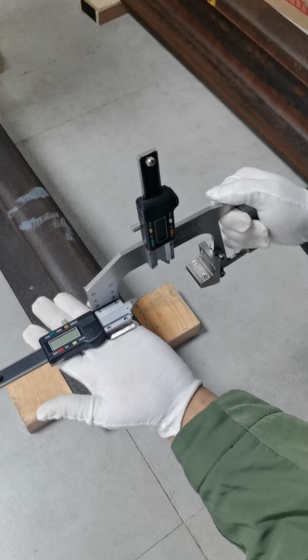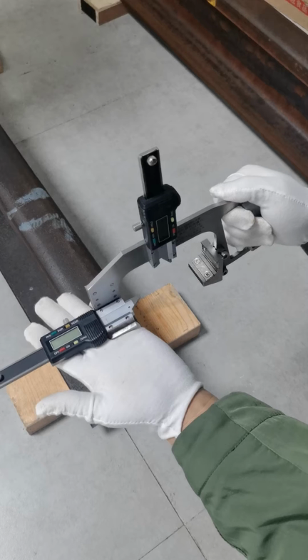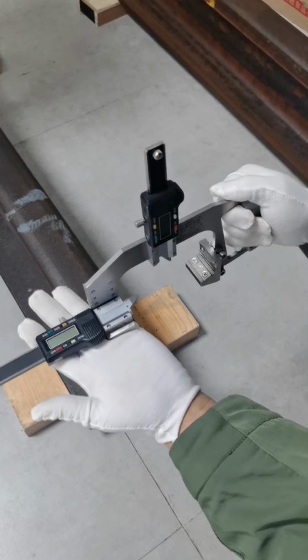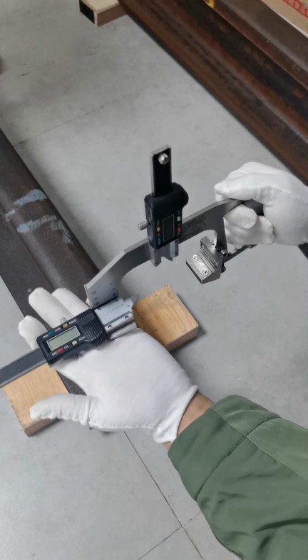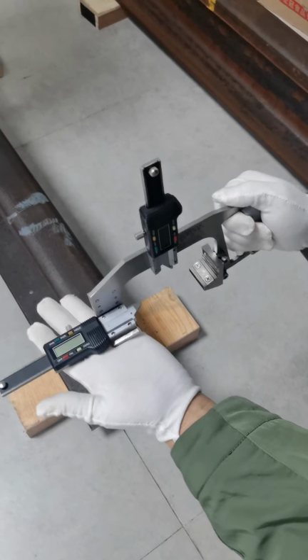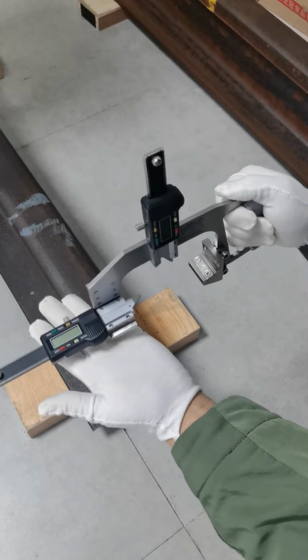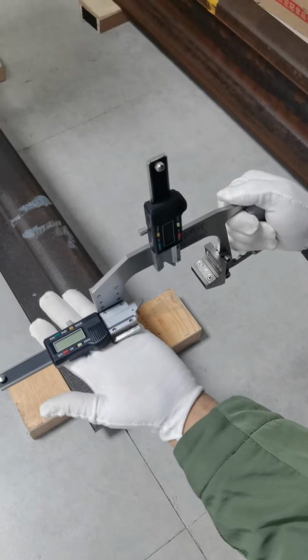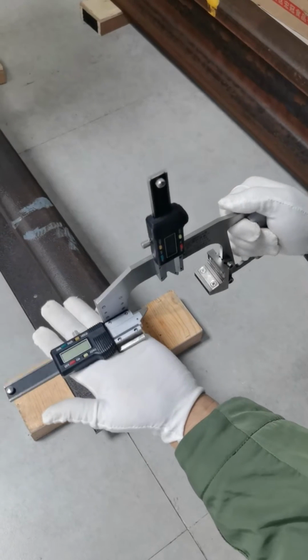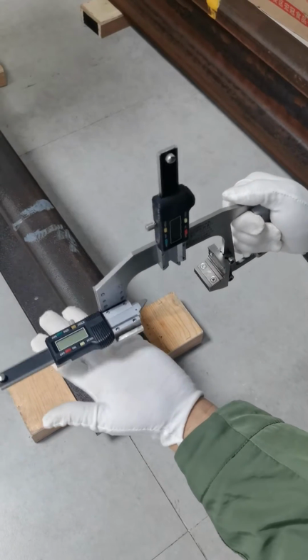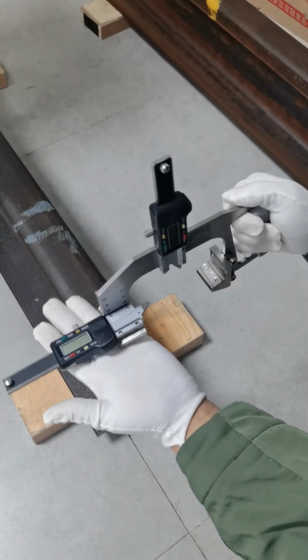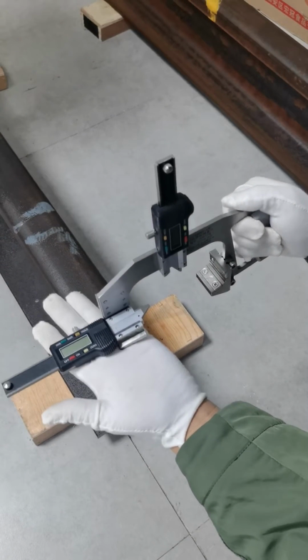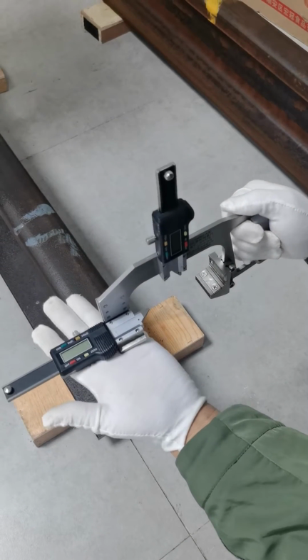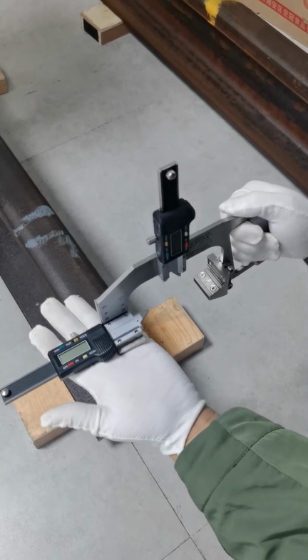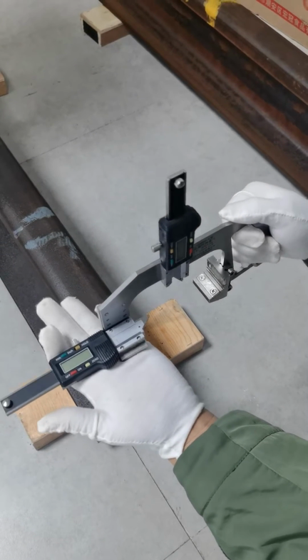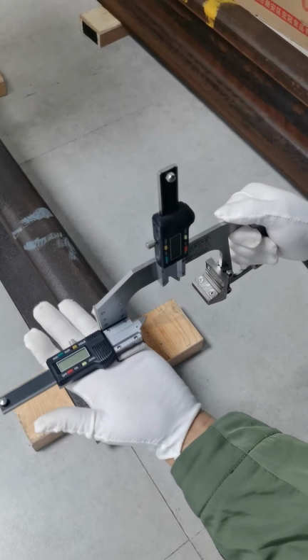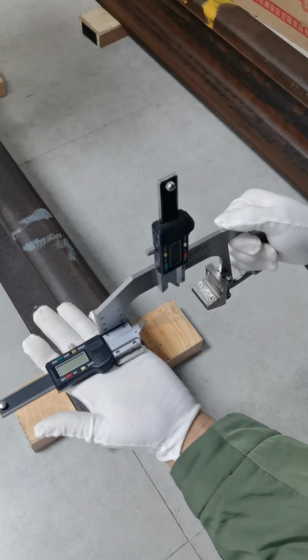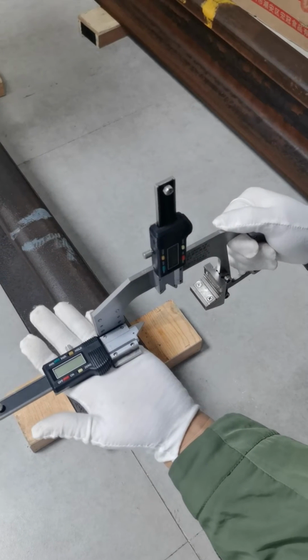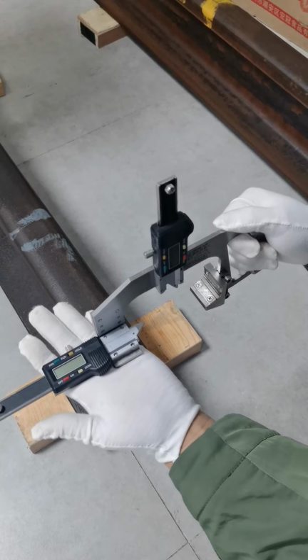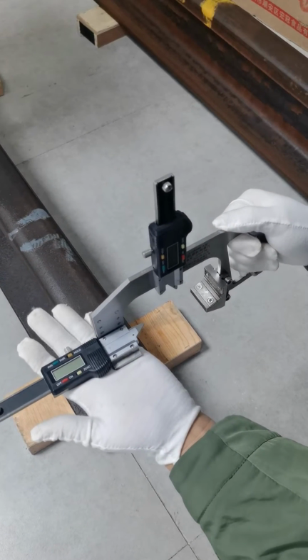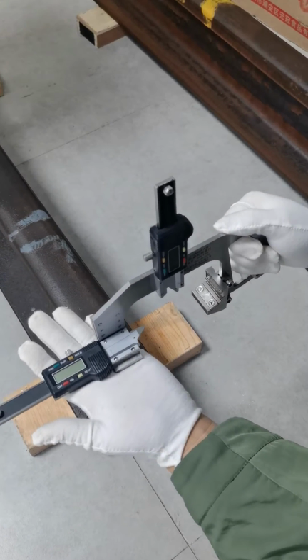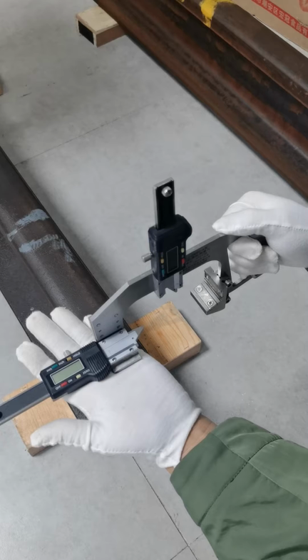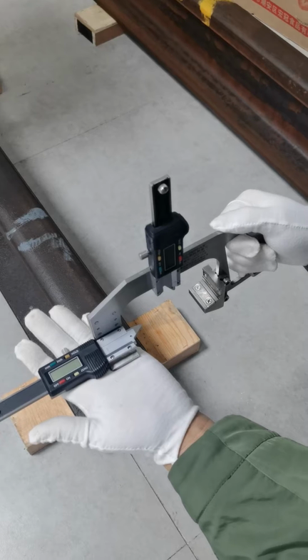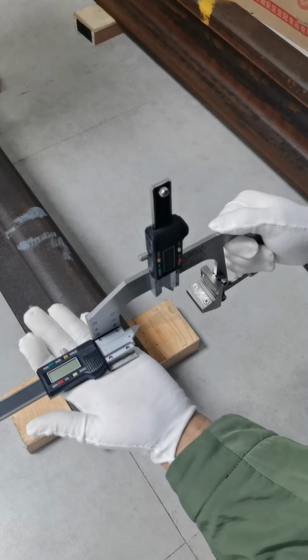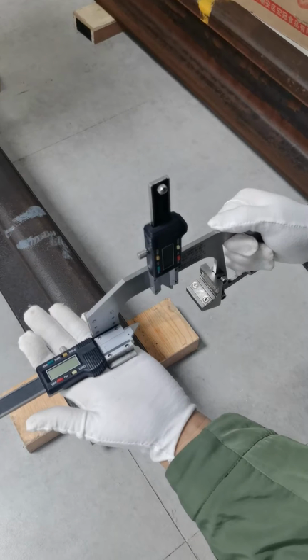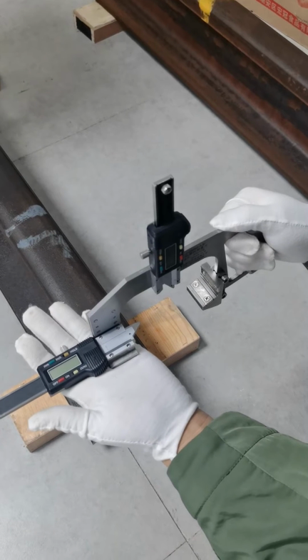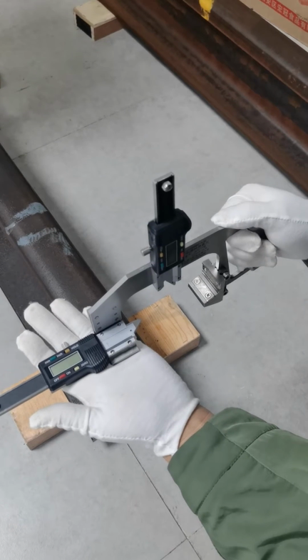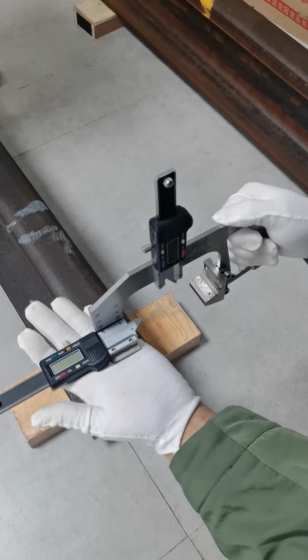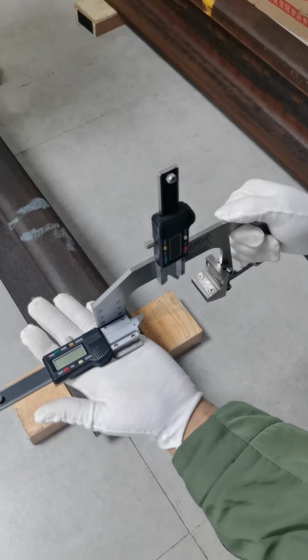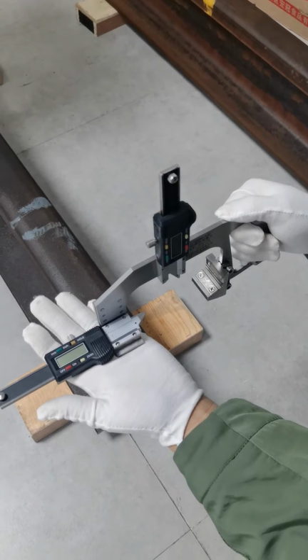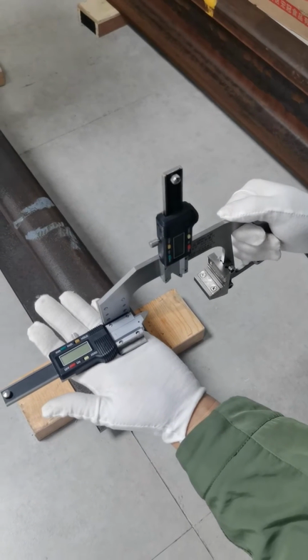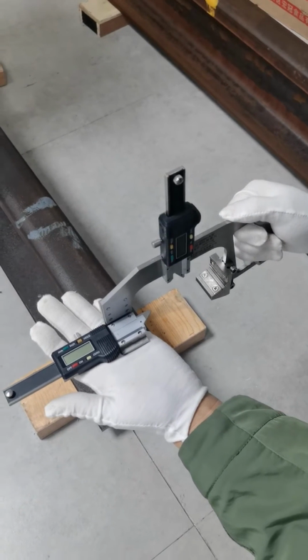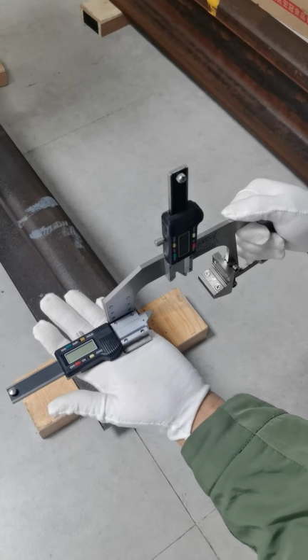Hi, this is Eva. I will show you how to operate the digital railway gauge.